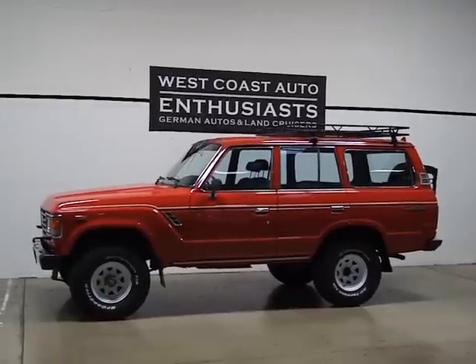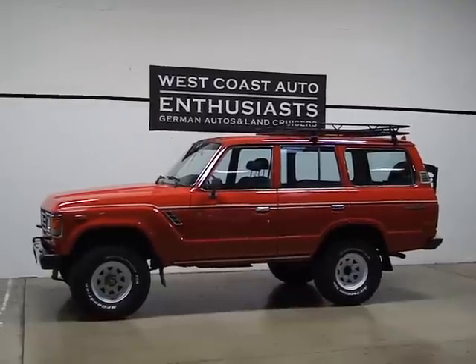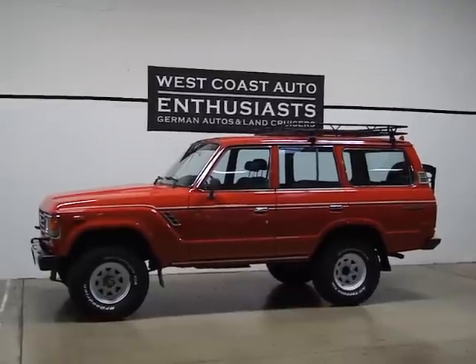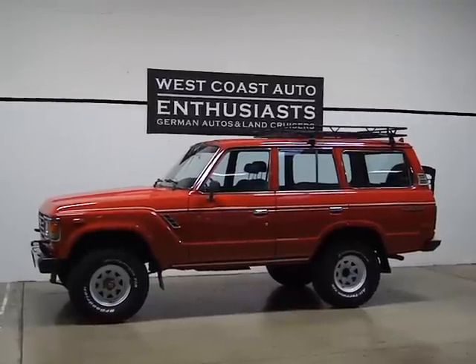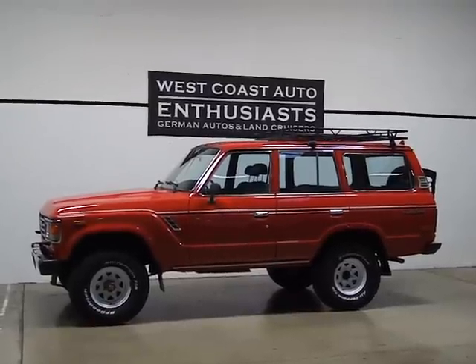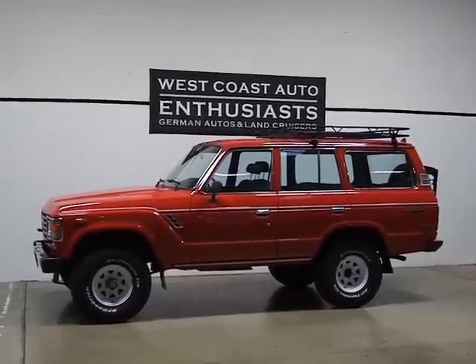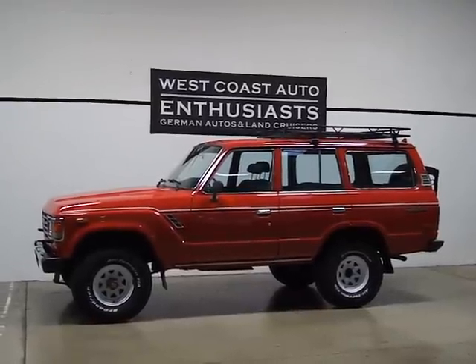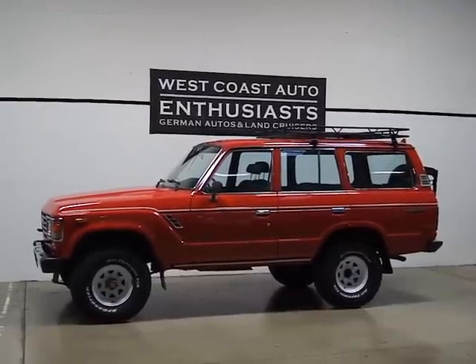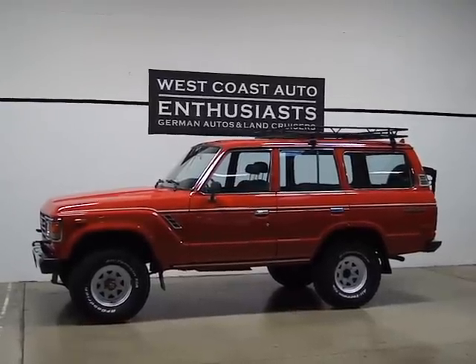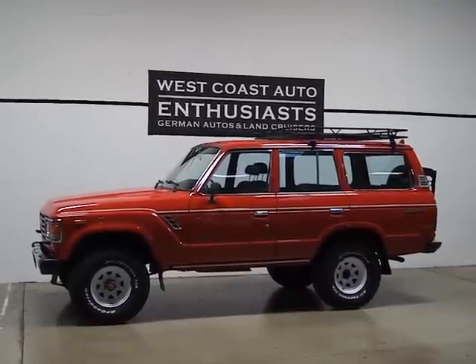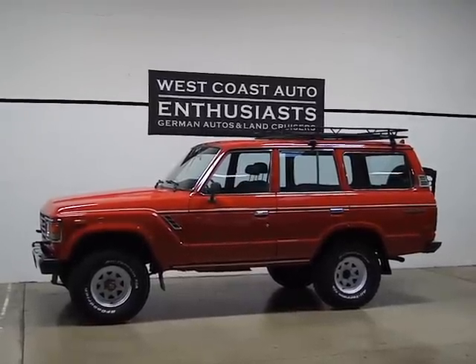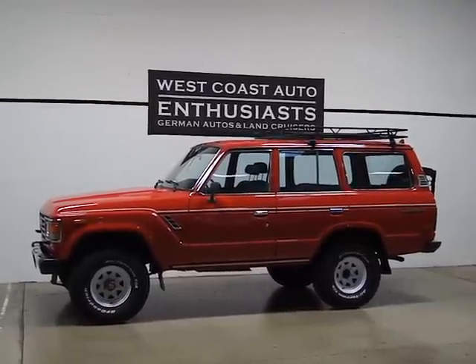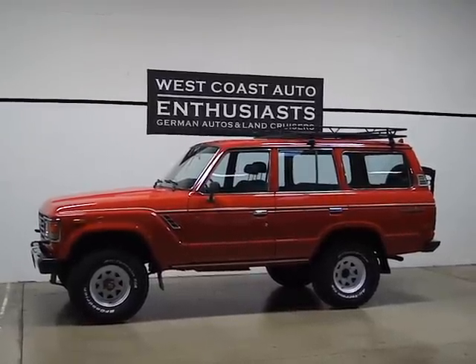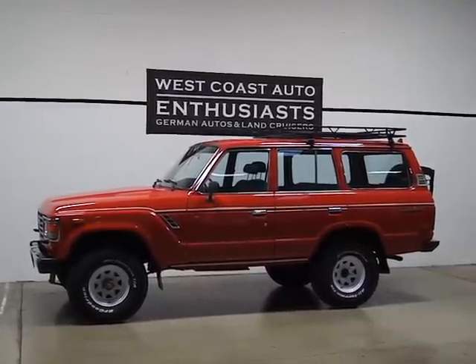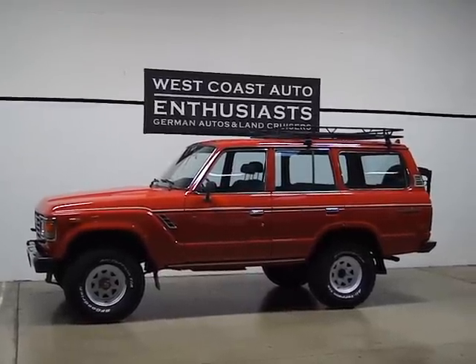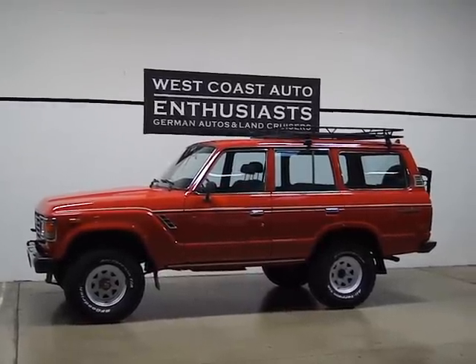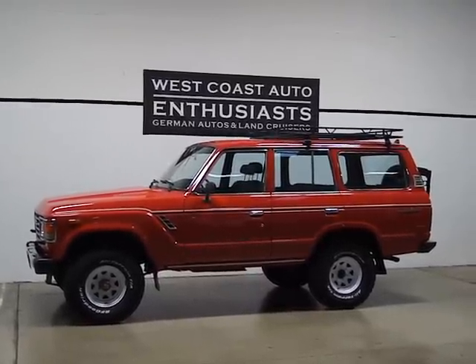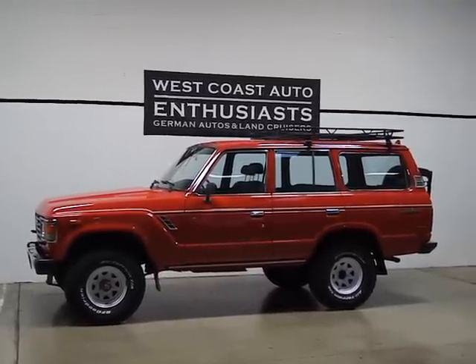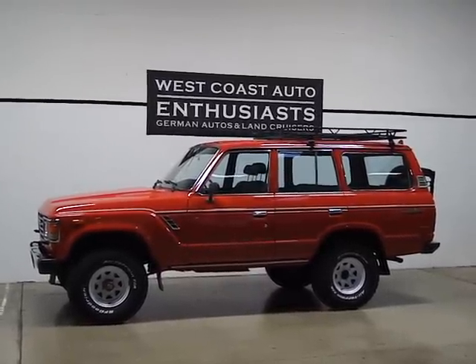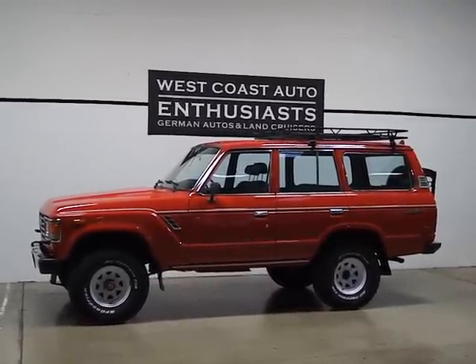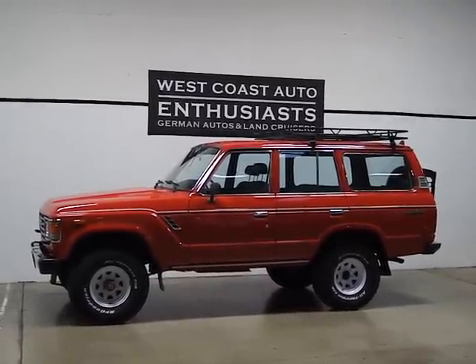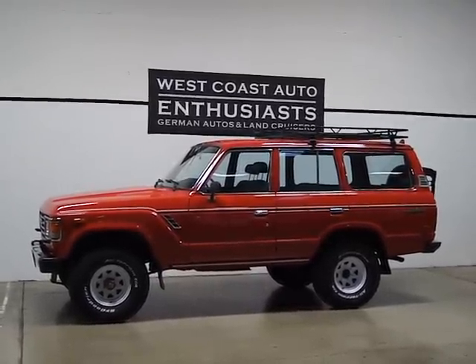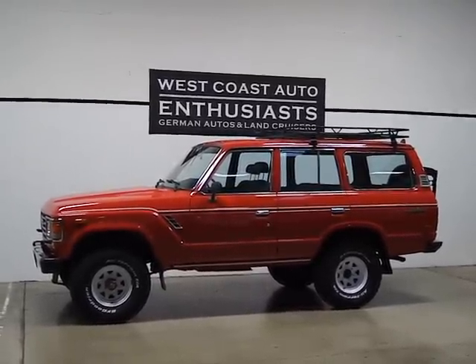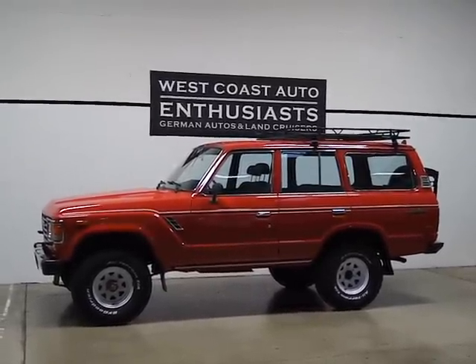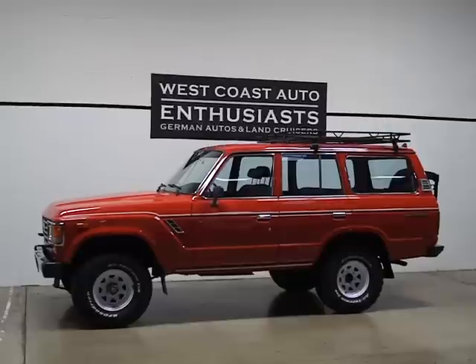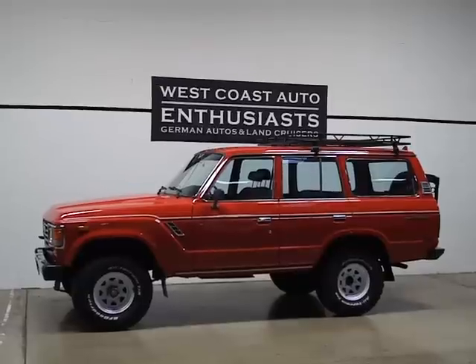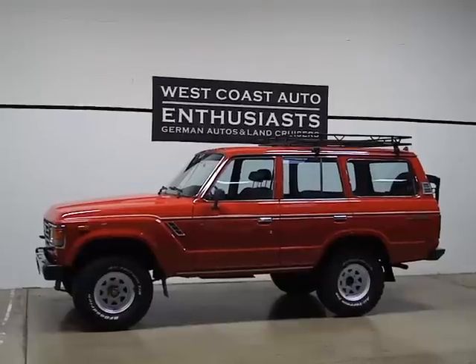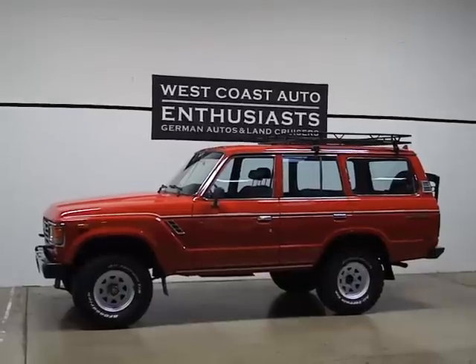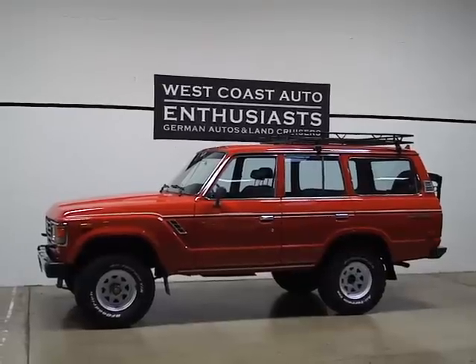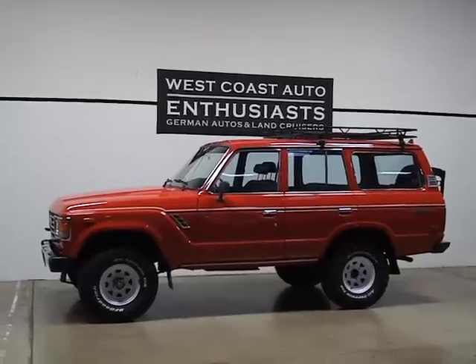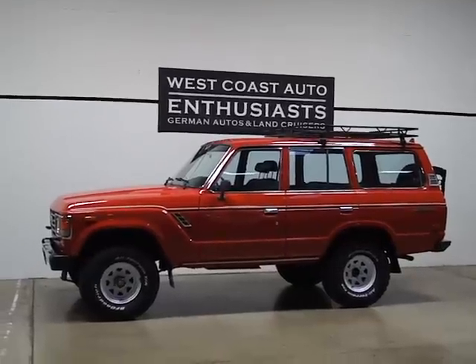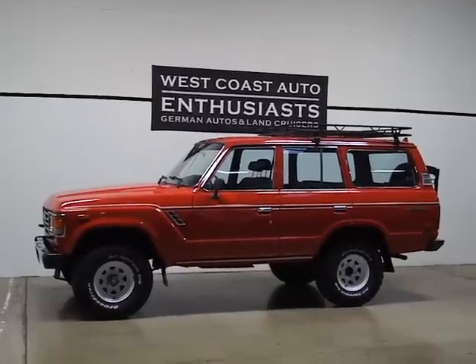Thank you for visiting West Coast Auto Enthusiasts. Today we're featuring a 1987 Toyota Land Cruiser. This is an FJ60.